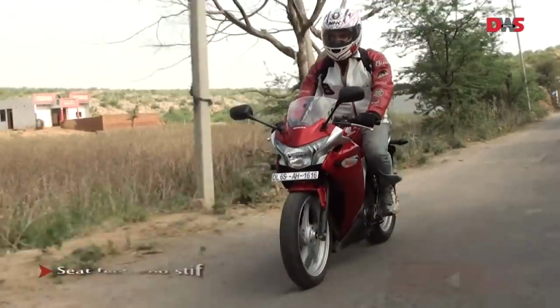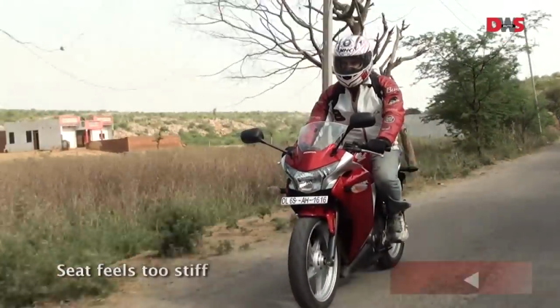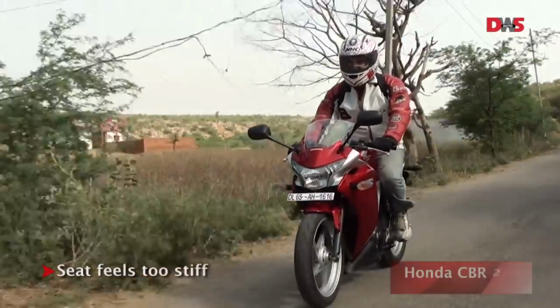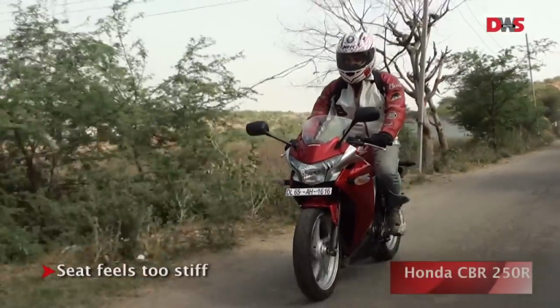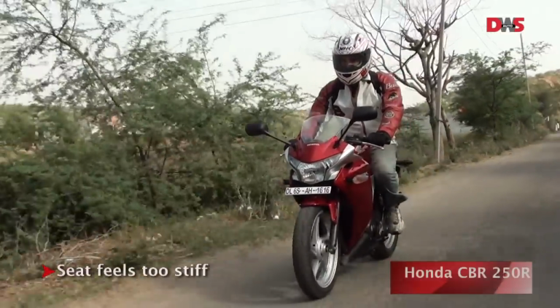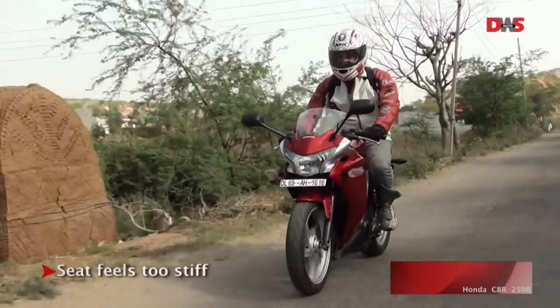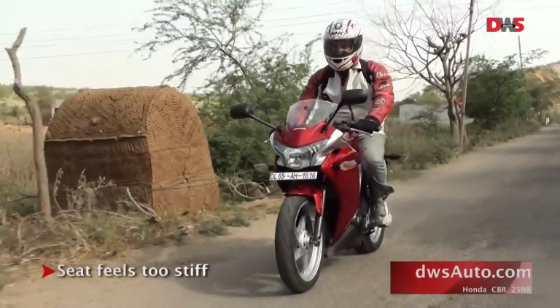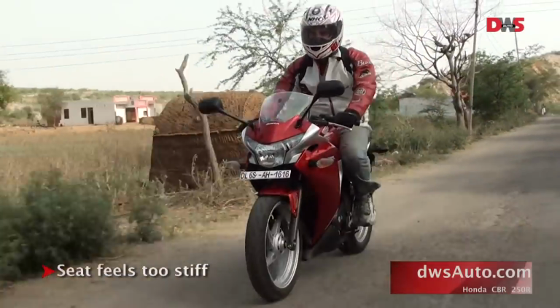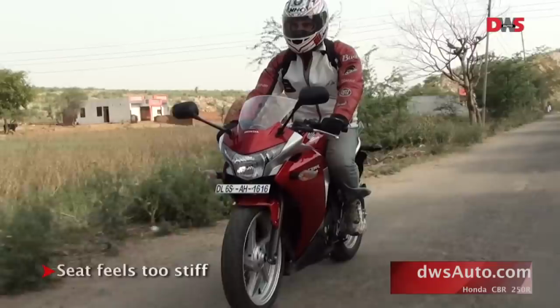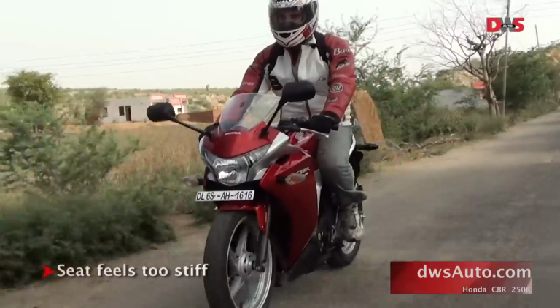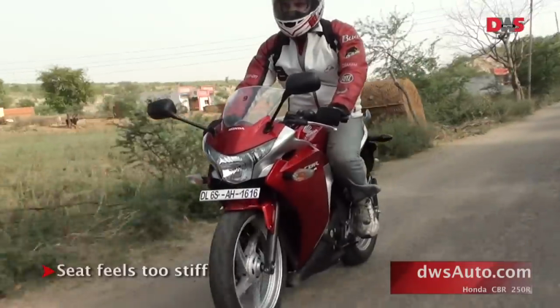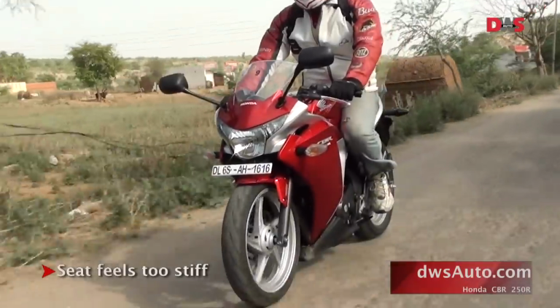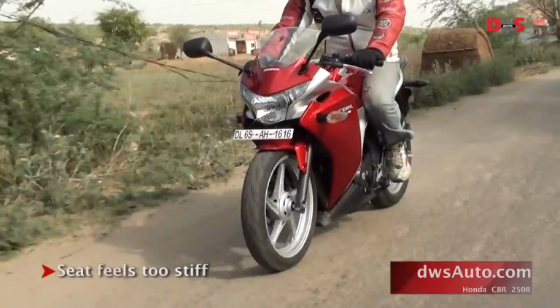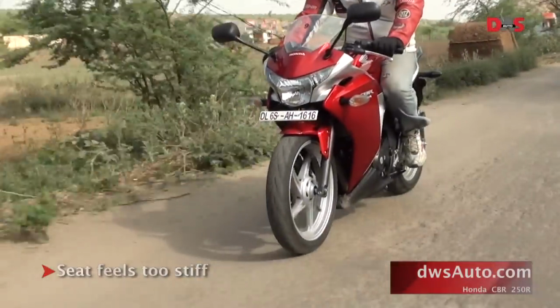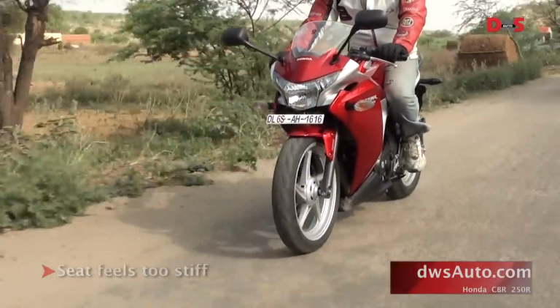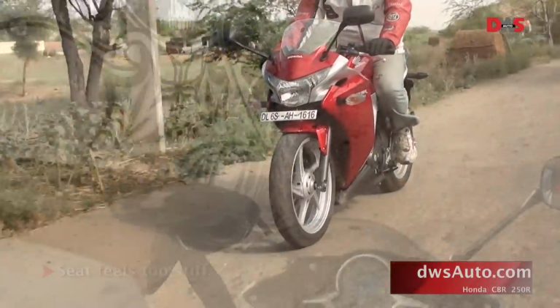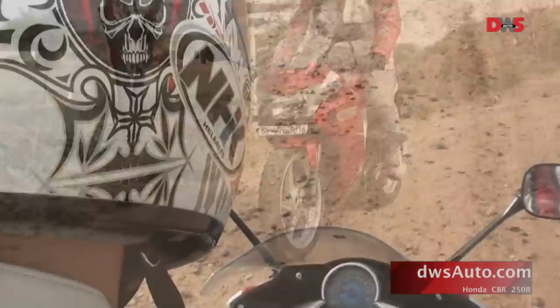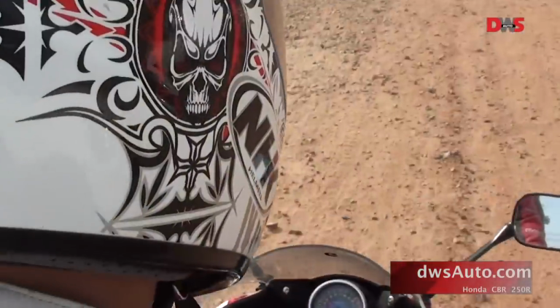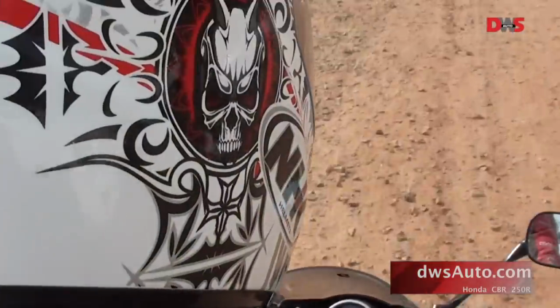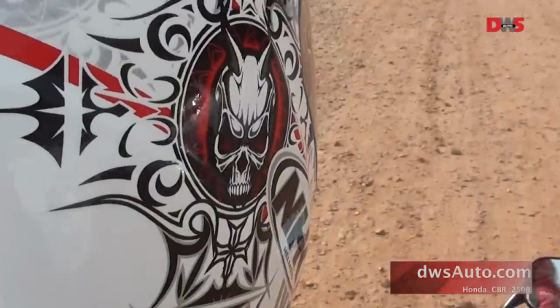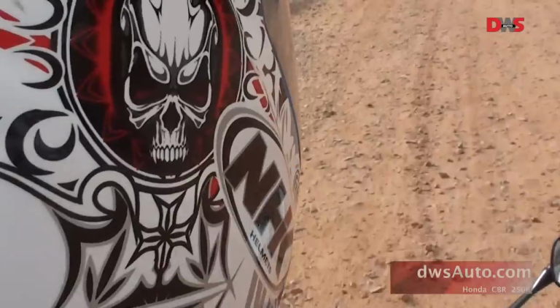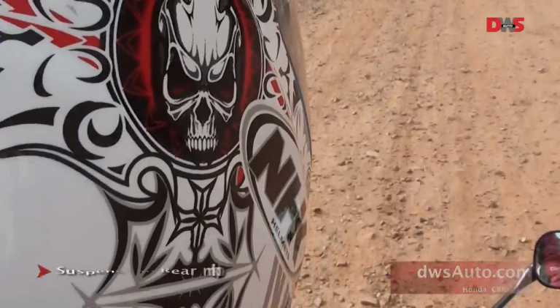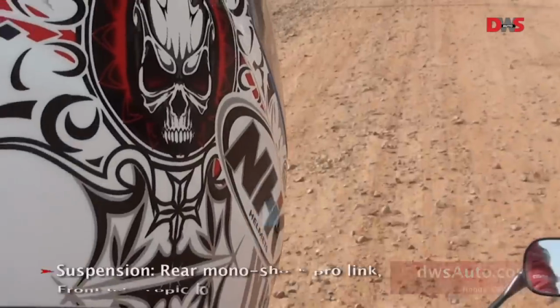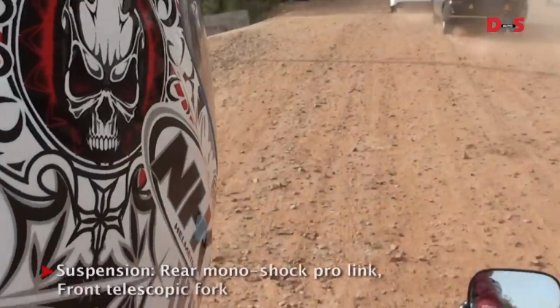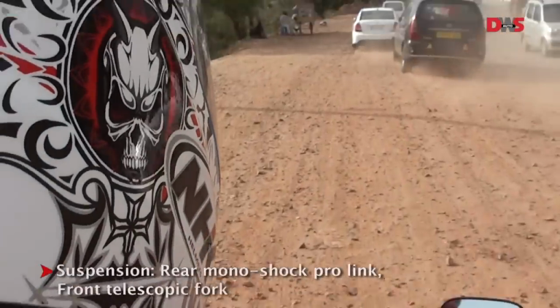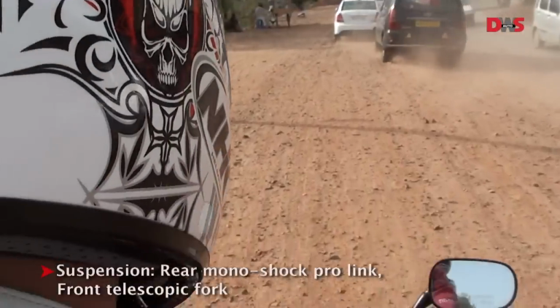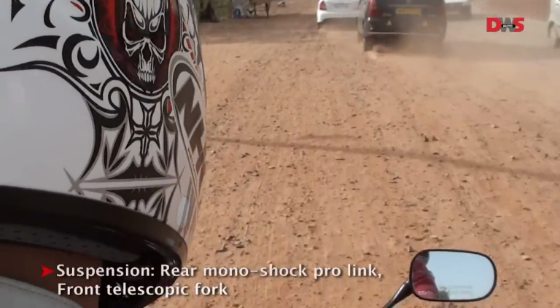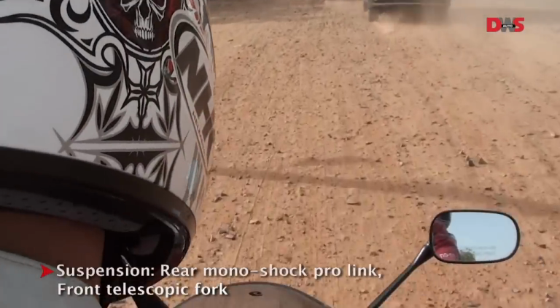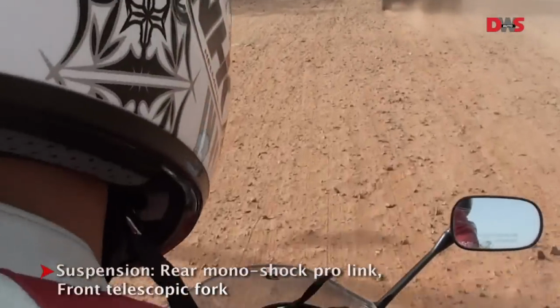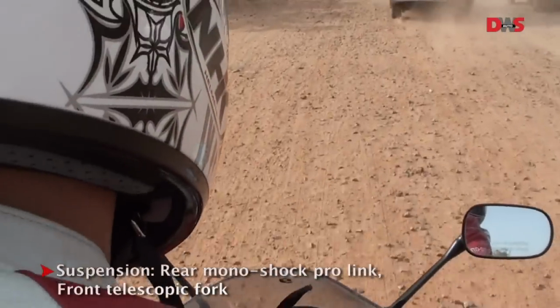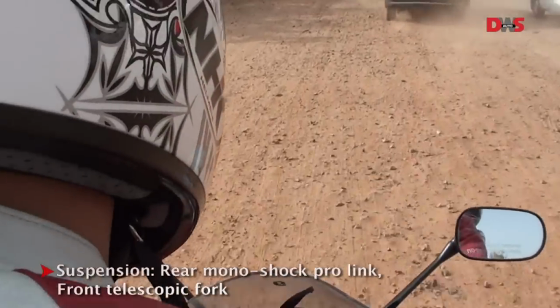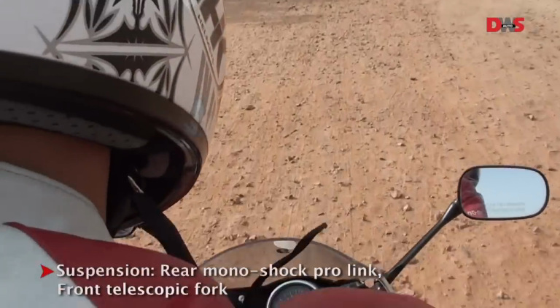After some time on the bike, you feel a bit stiff as the seat is quite hard. The rear monoshock, however, soaked up speed breakers and bad roads with ease.